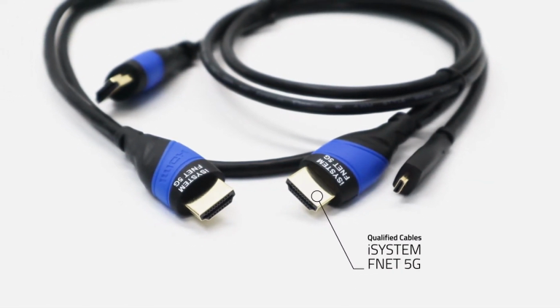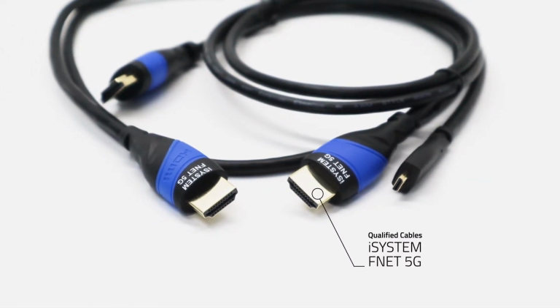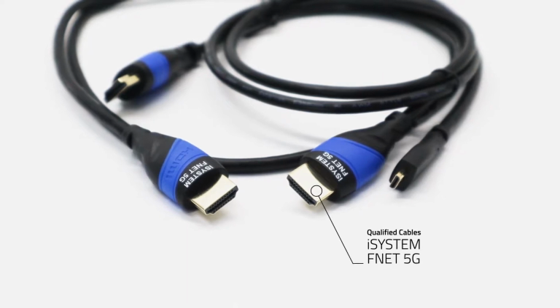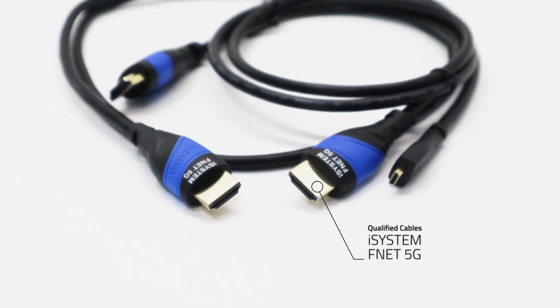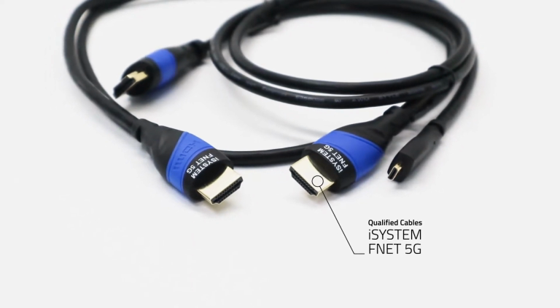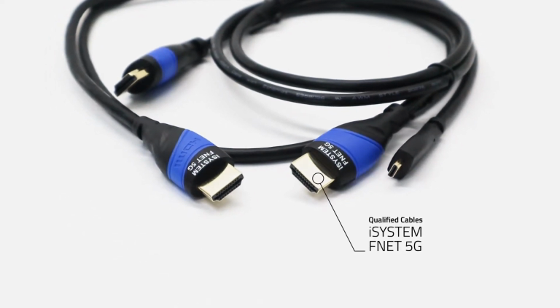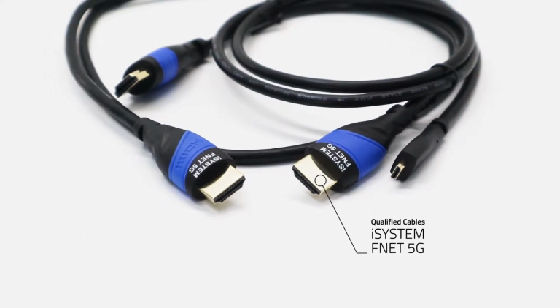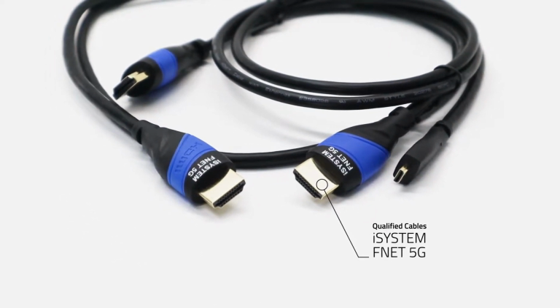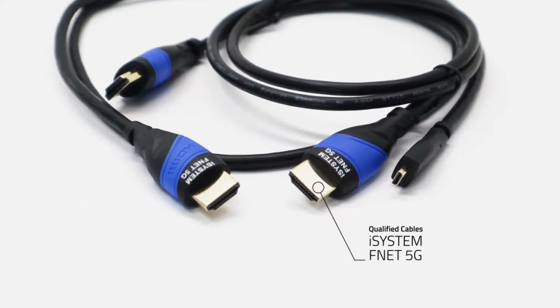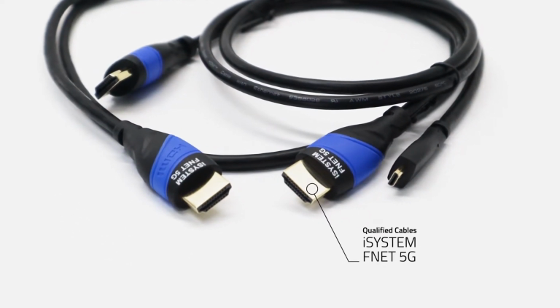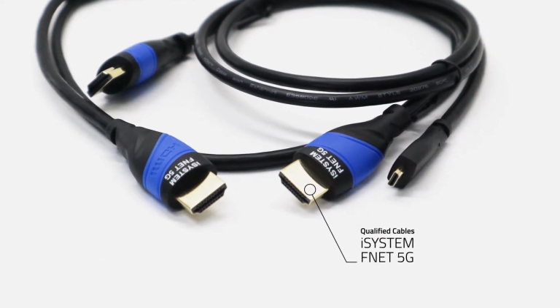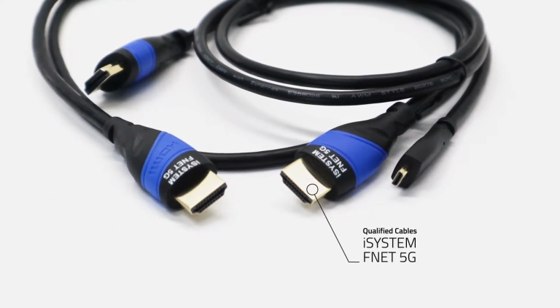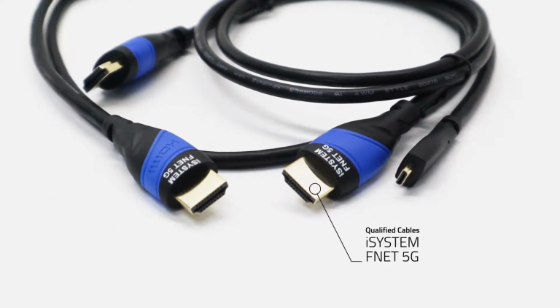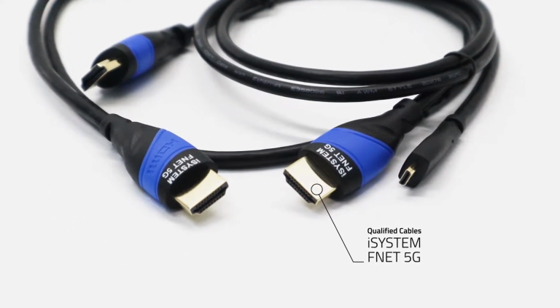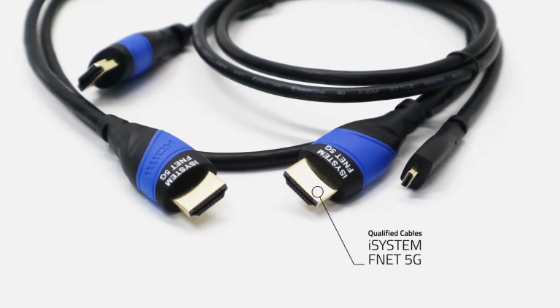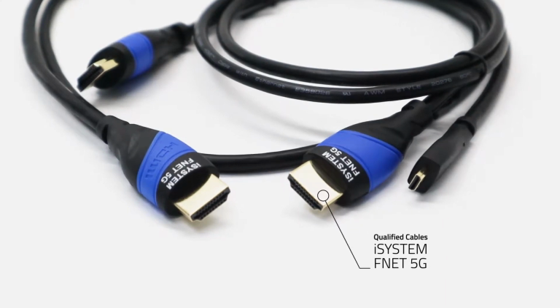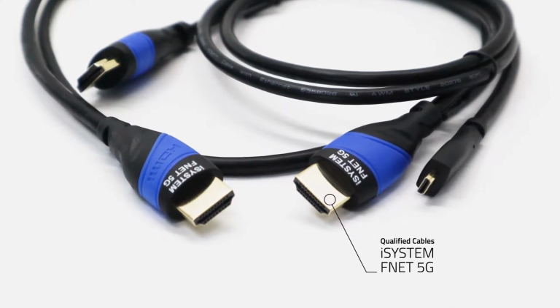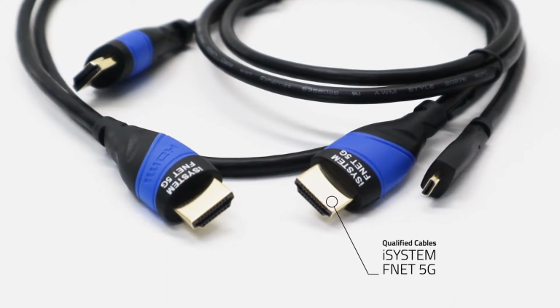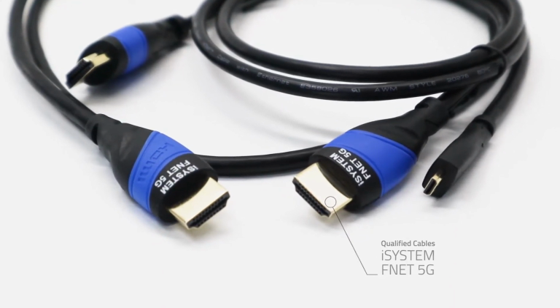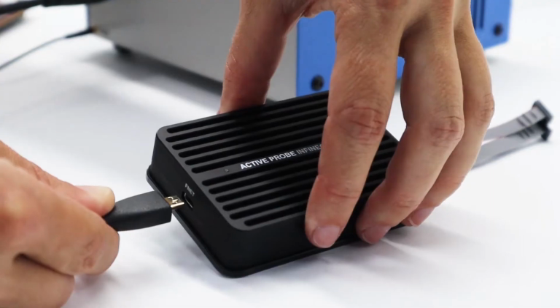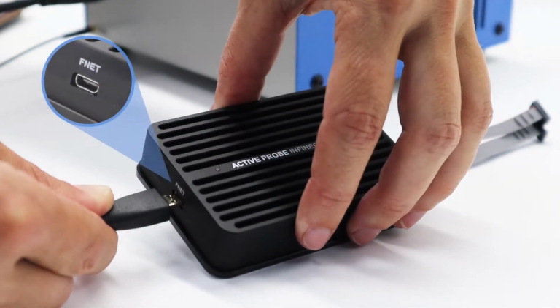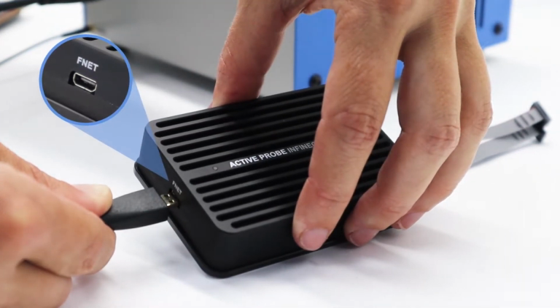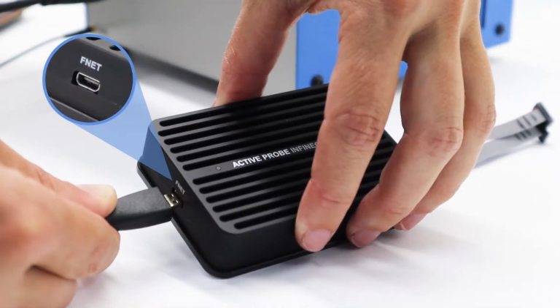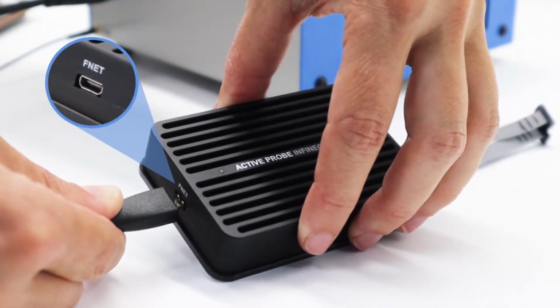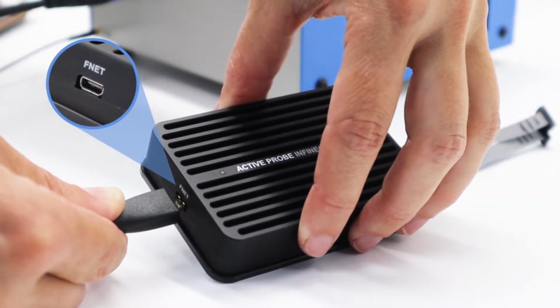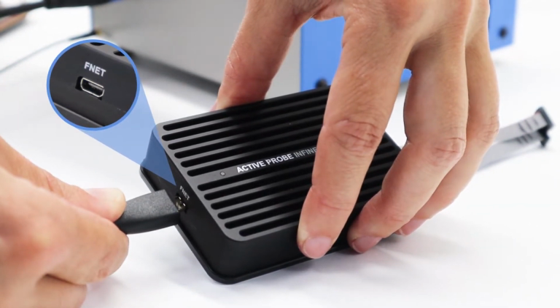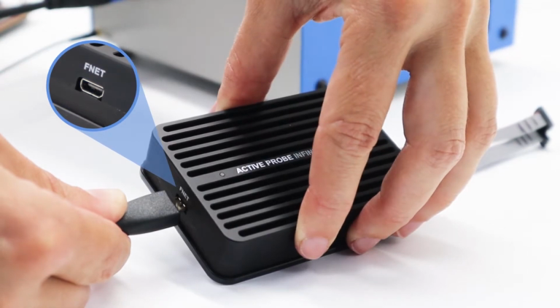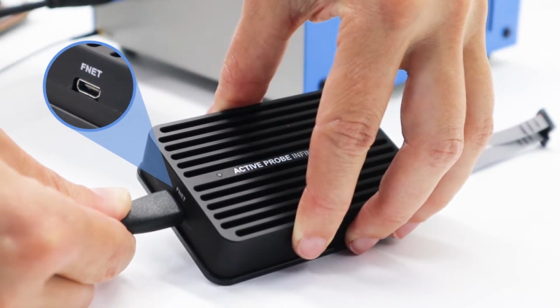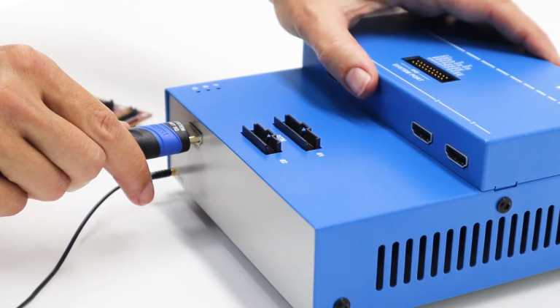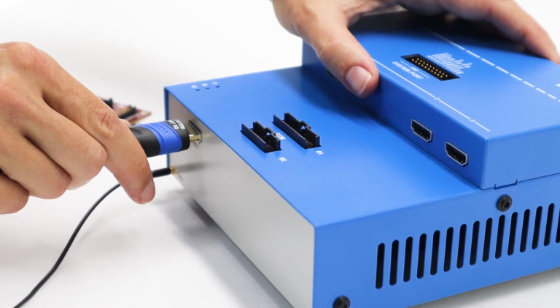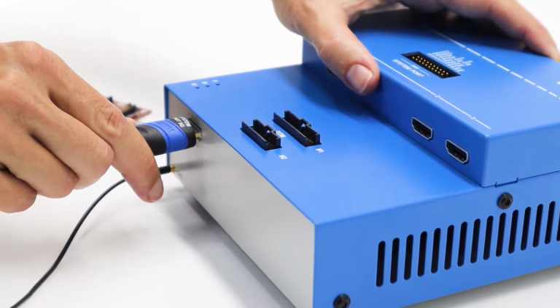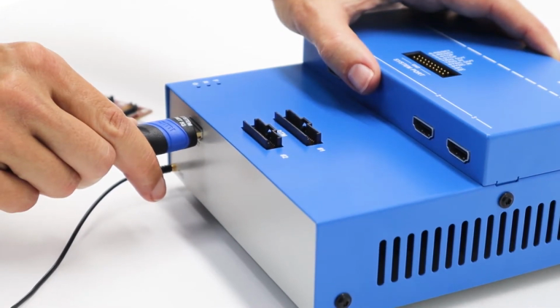Always use only qualified iSystem cables that have Fnet 5G and the iSystem logo printed on them. Connect one side of the Fnet cable to the active probe, and the other side to the blue box.